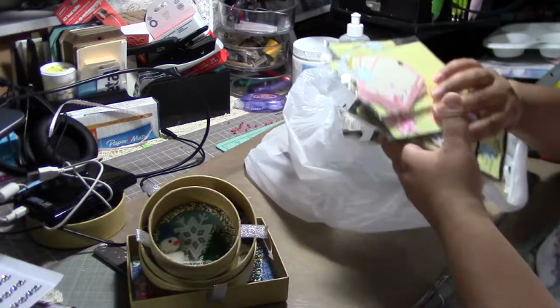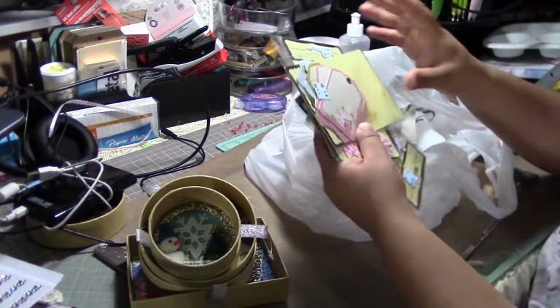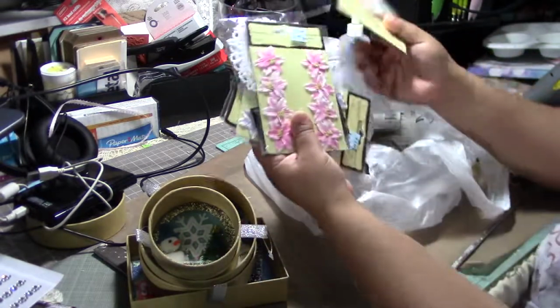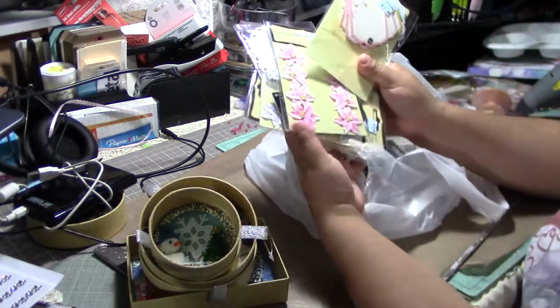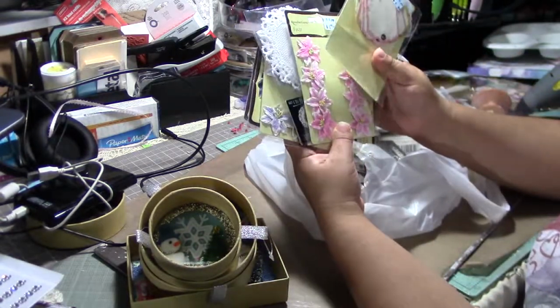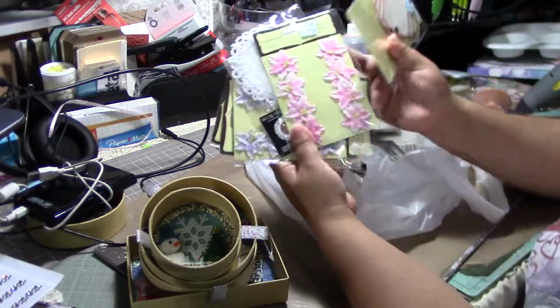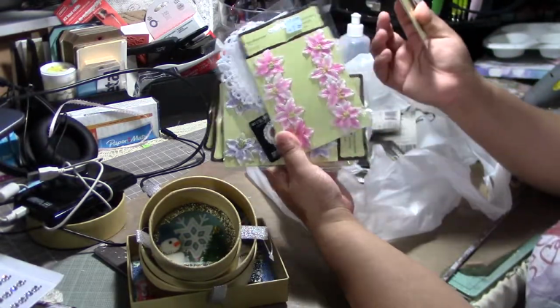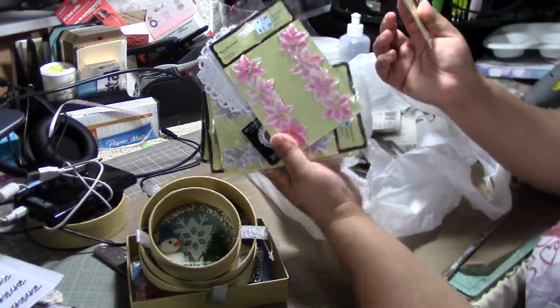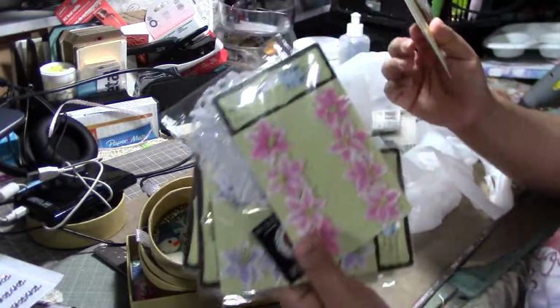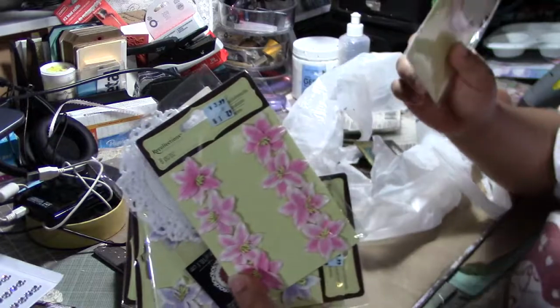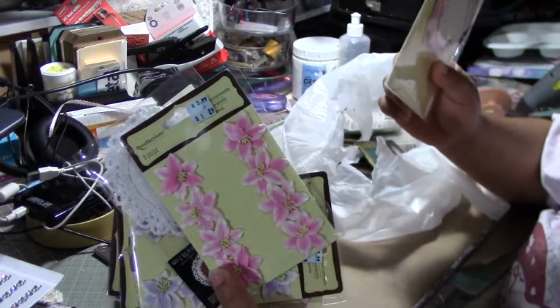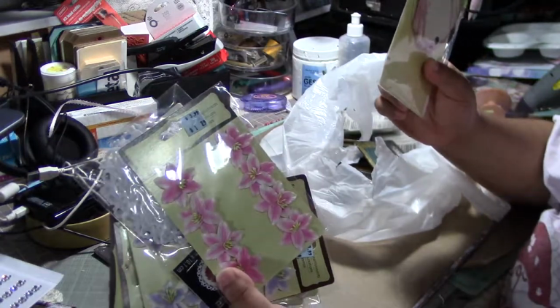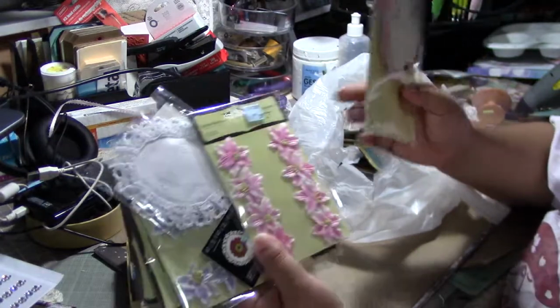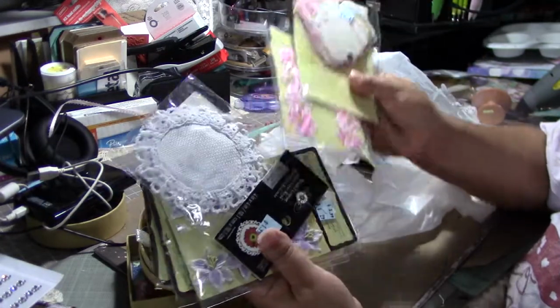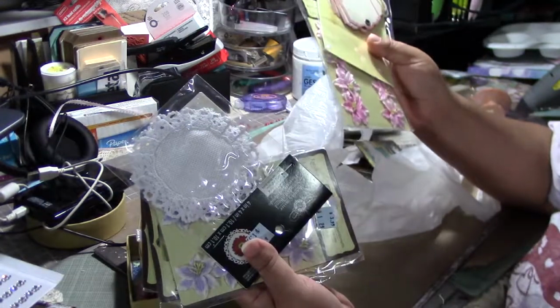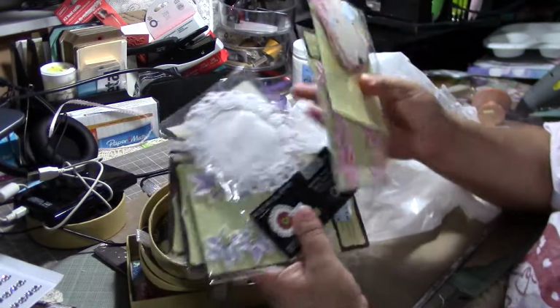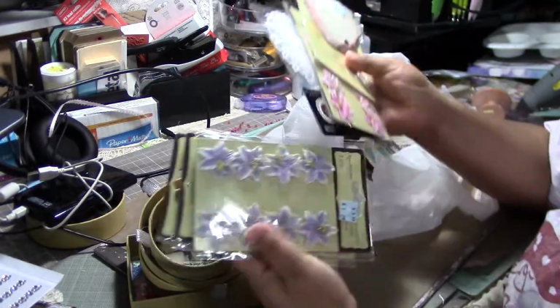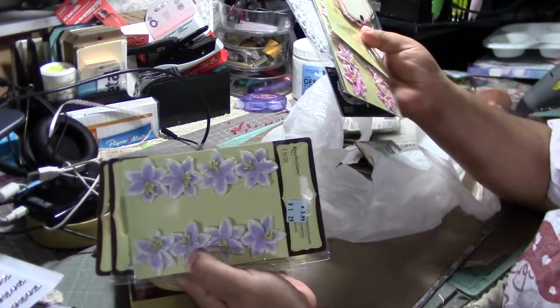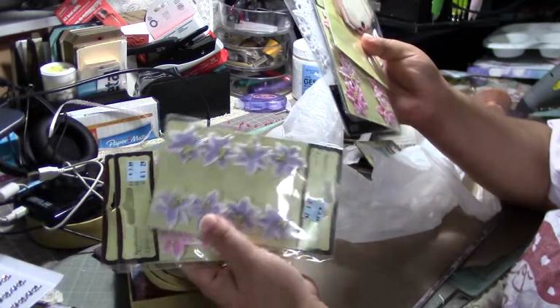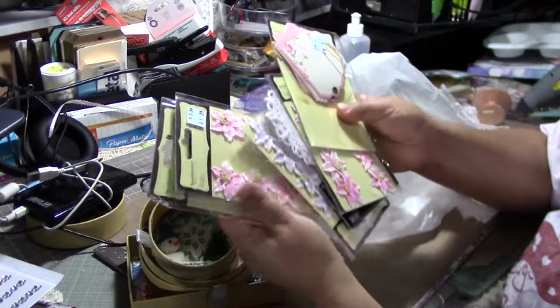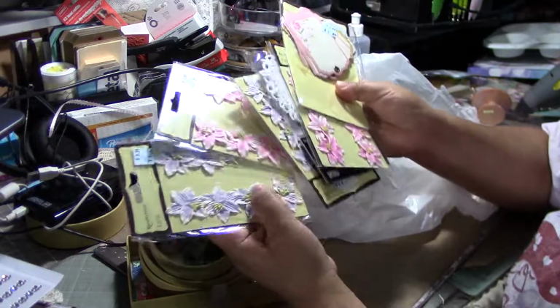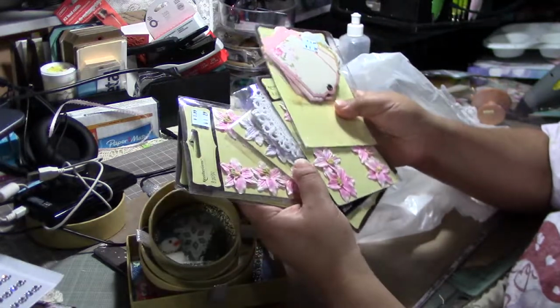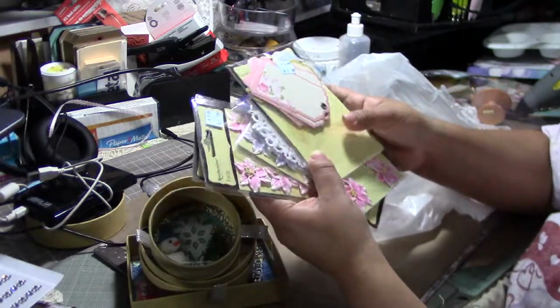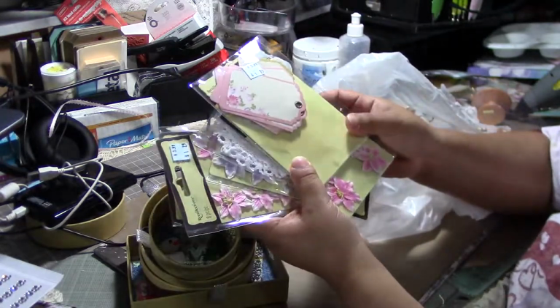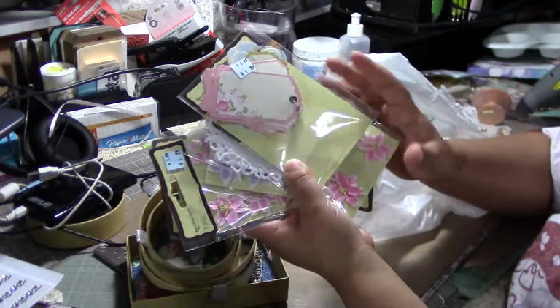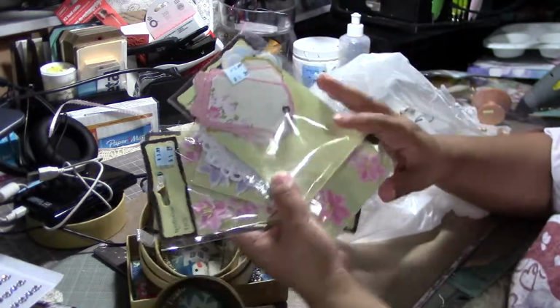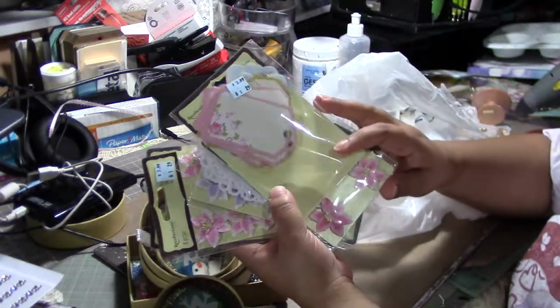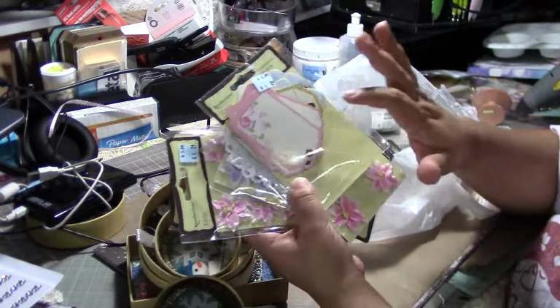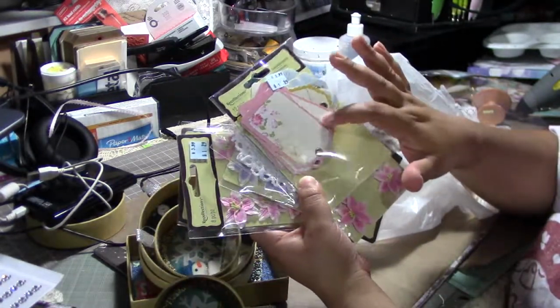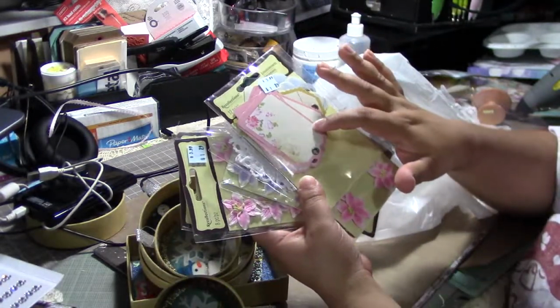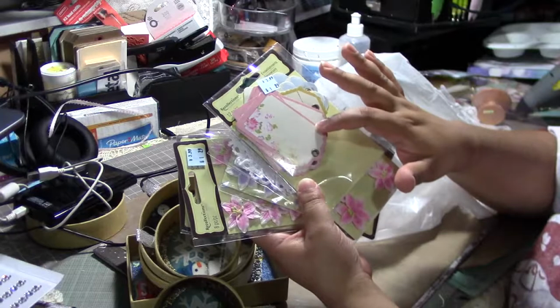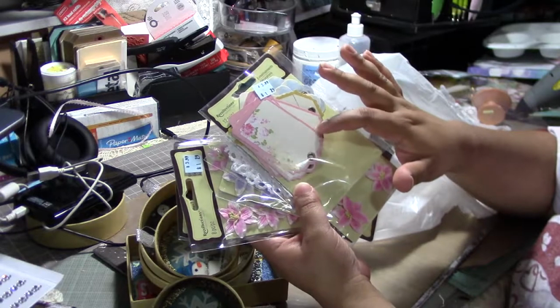I found all these Recollections flowers on clearance, and these were $1.29 — all of these were $1.29. I grabbed as many as I could find. The little tags were also $1.29.